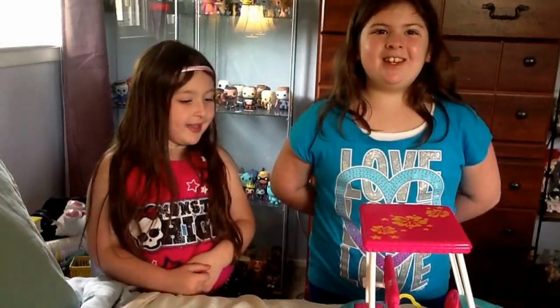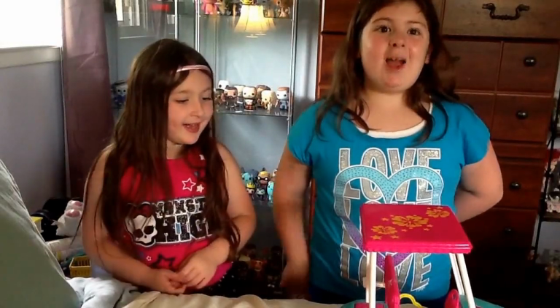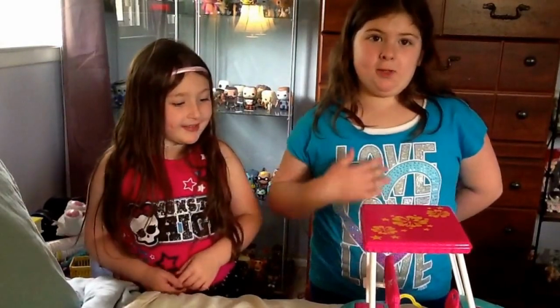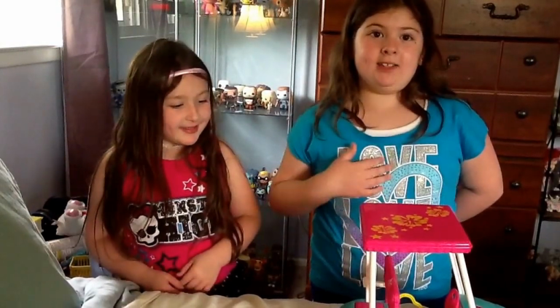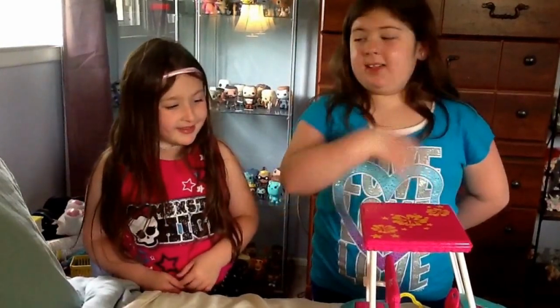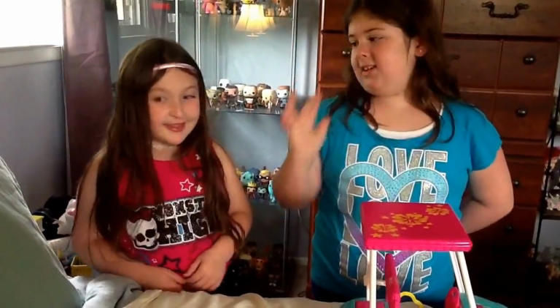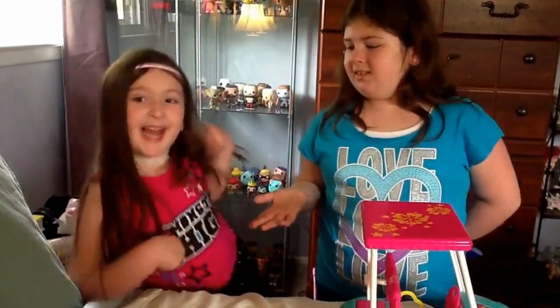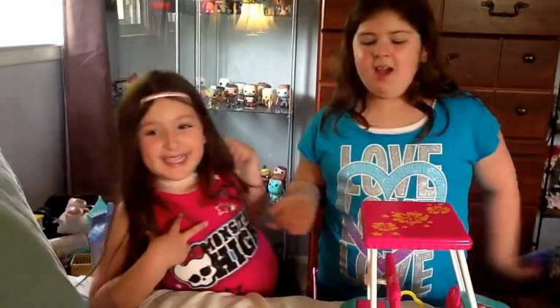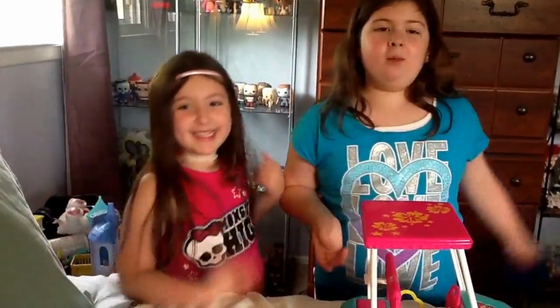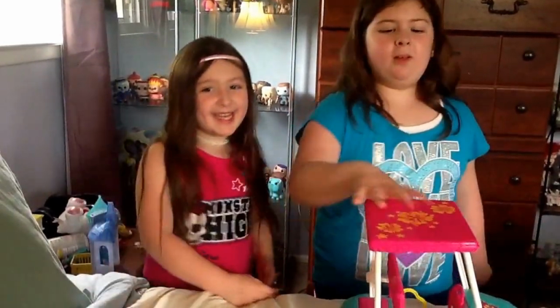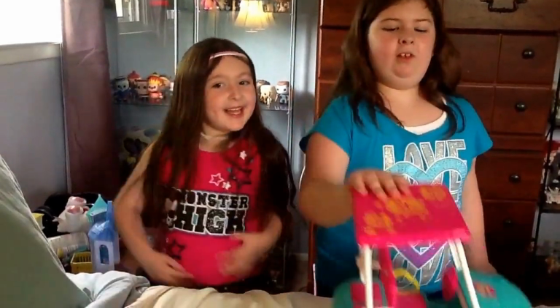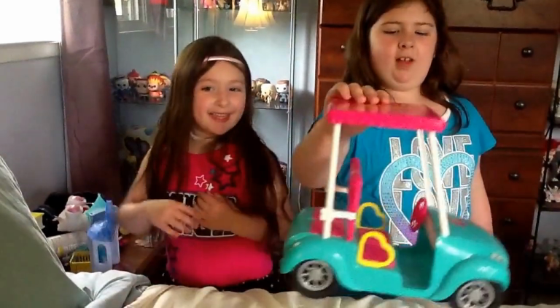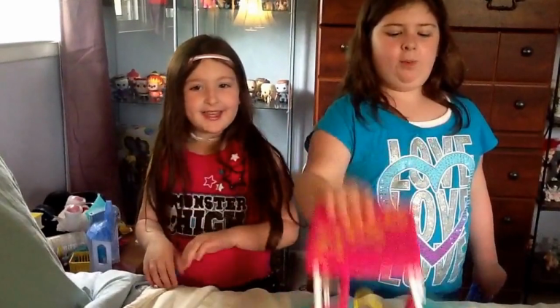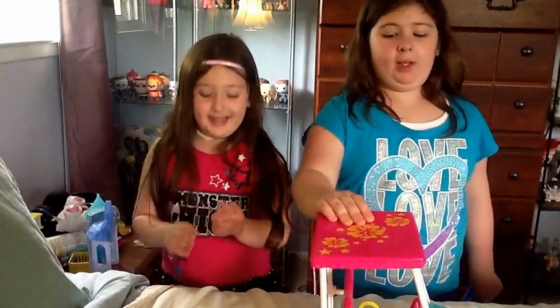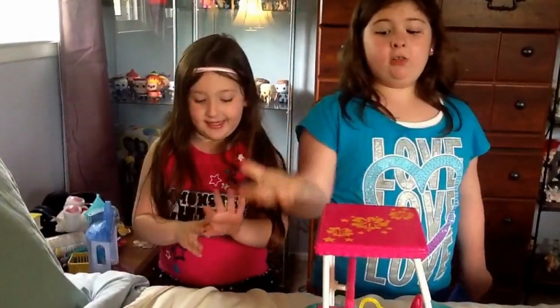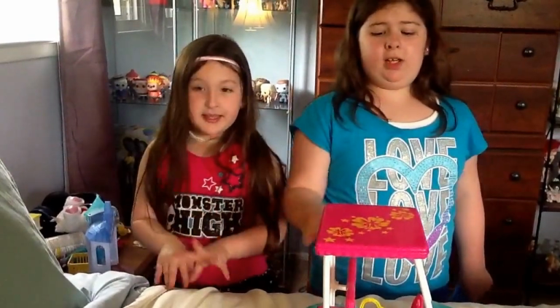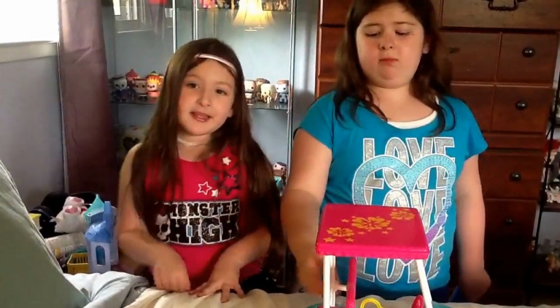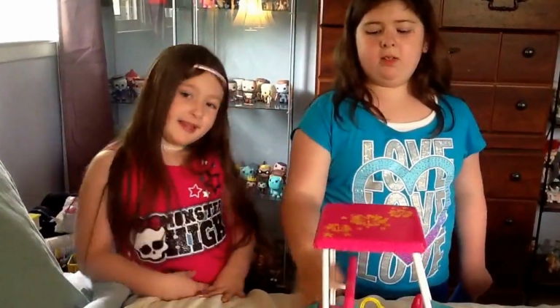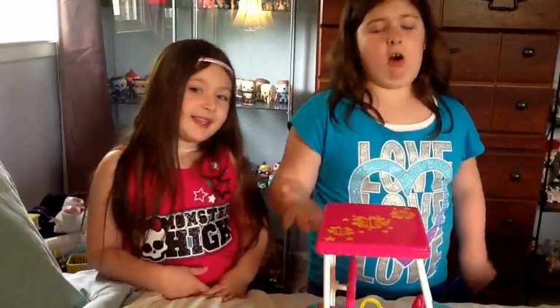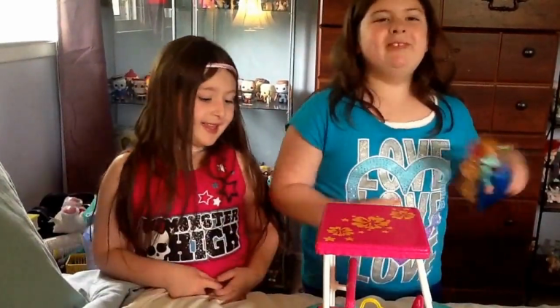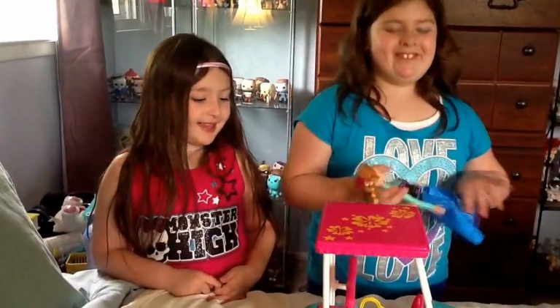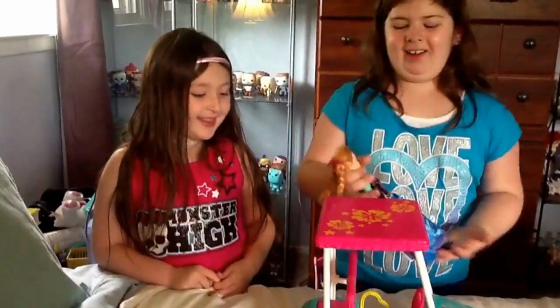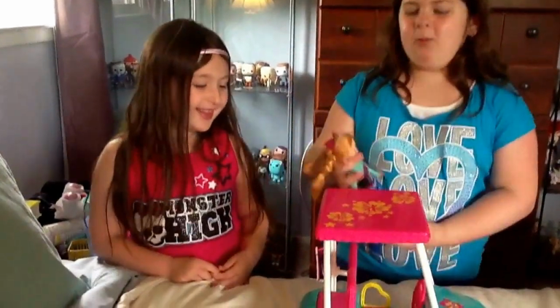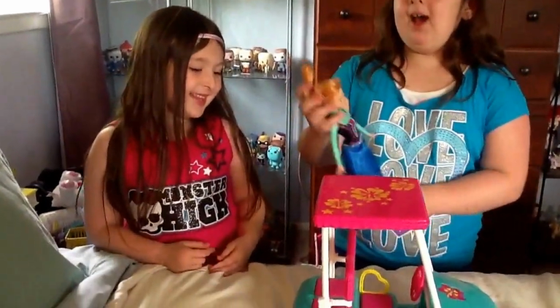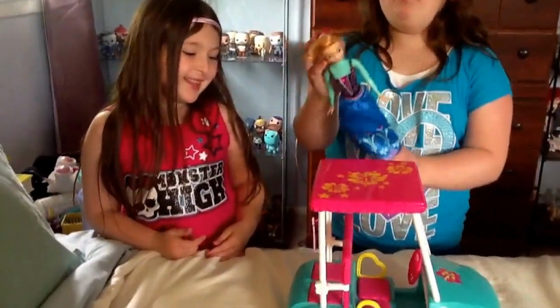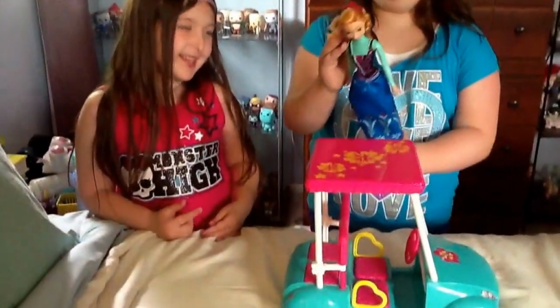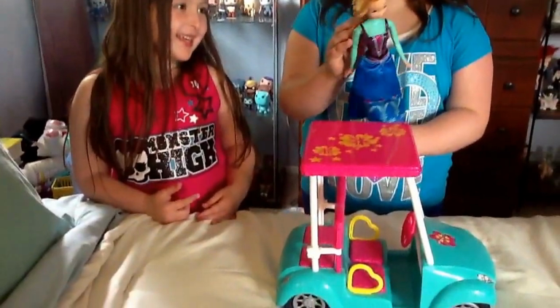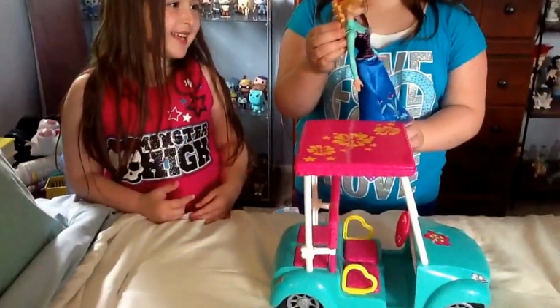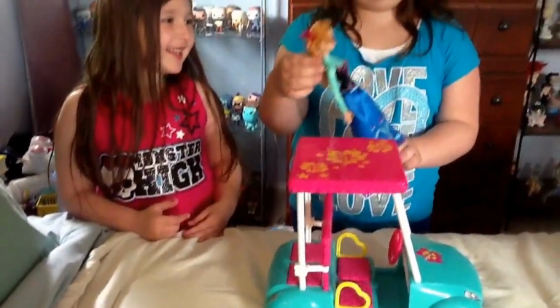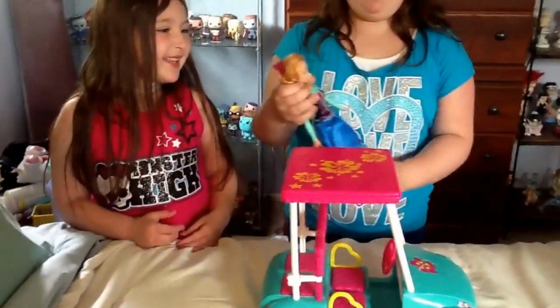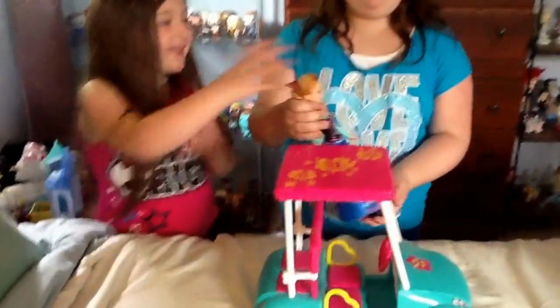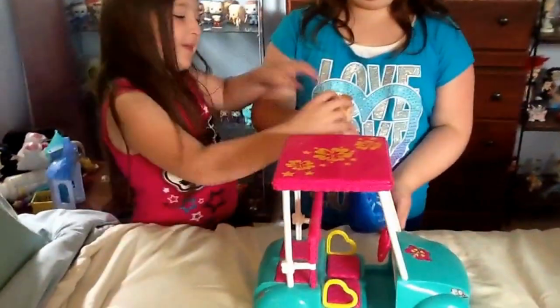Hi, my name is Madison and this is Skylar, and we are reviewing this nice Barbie-like car. The sweet Anna is going to help us review this.